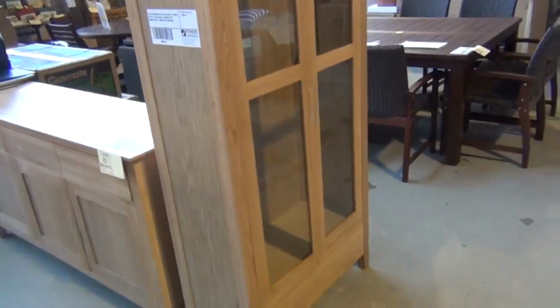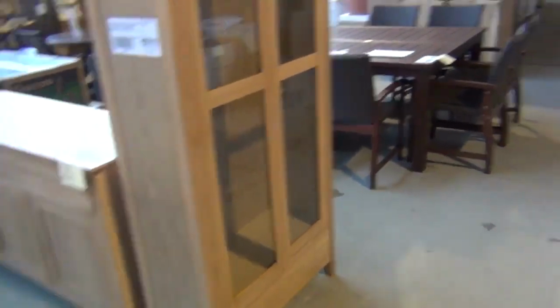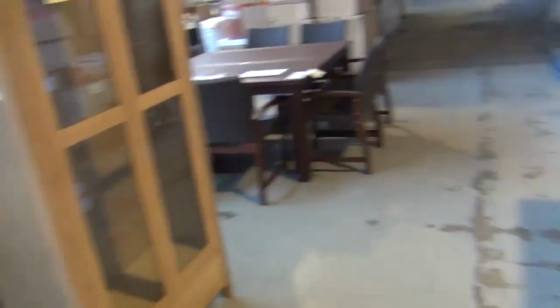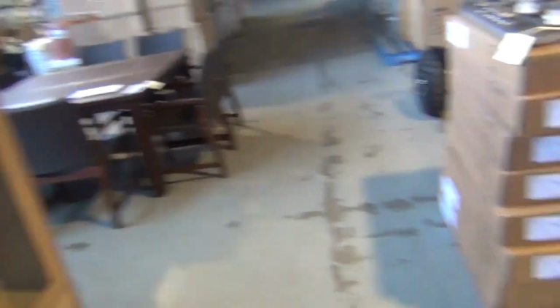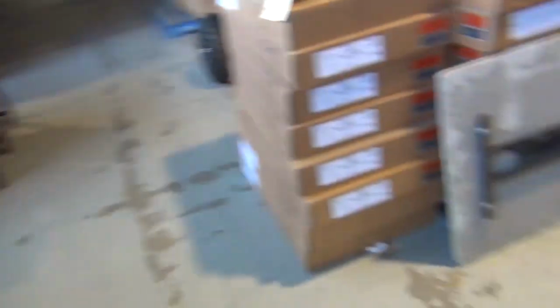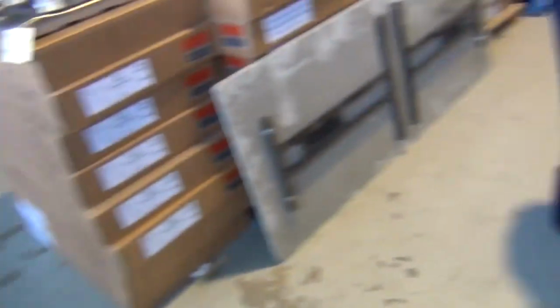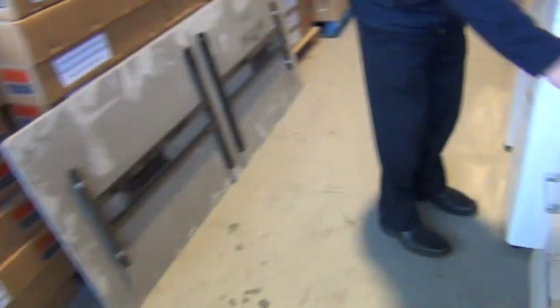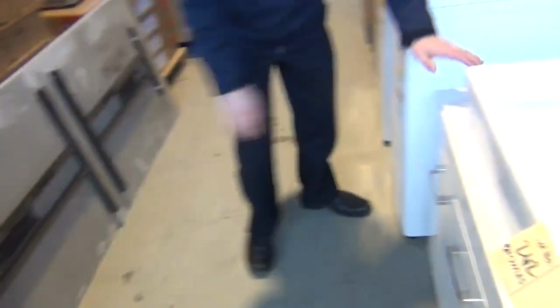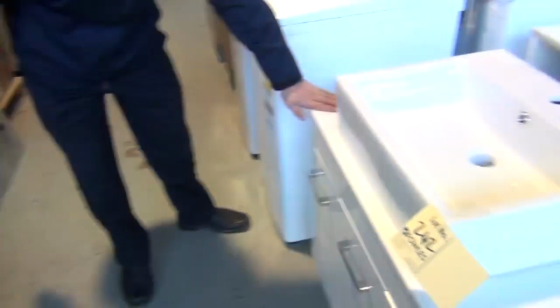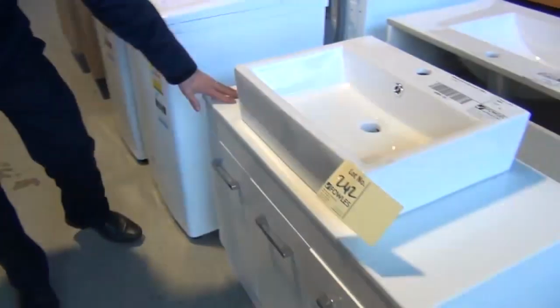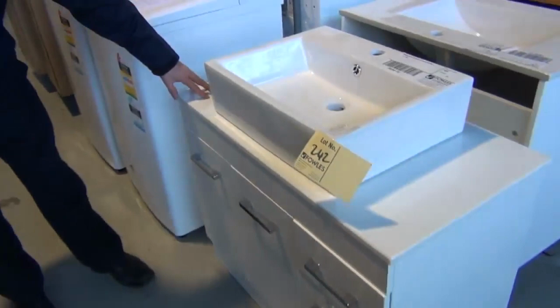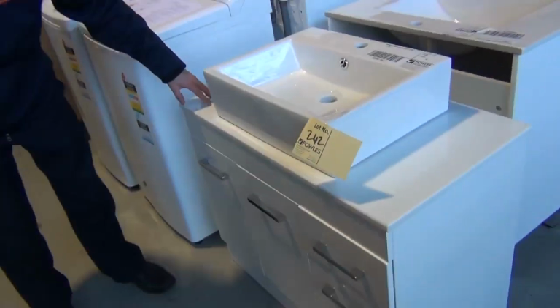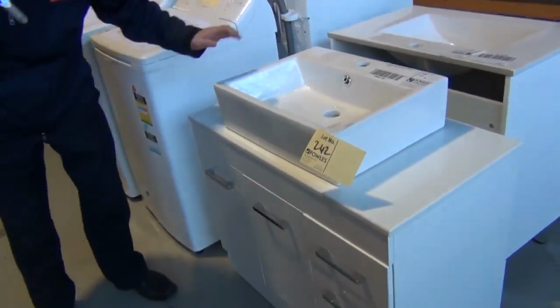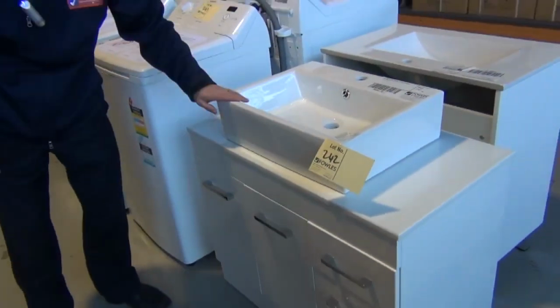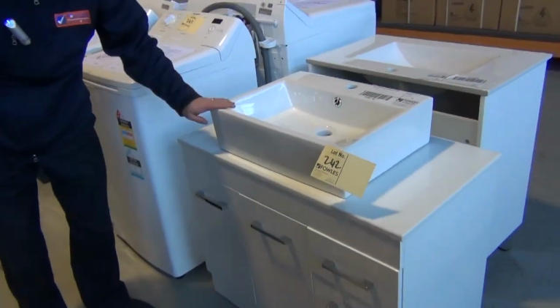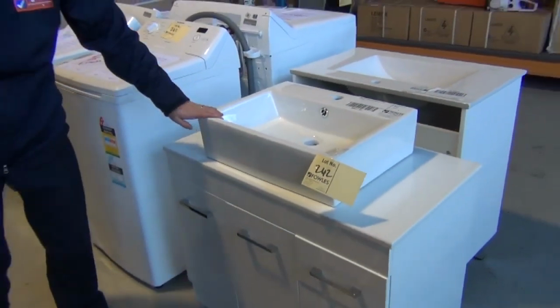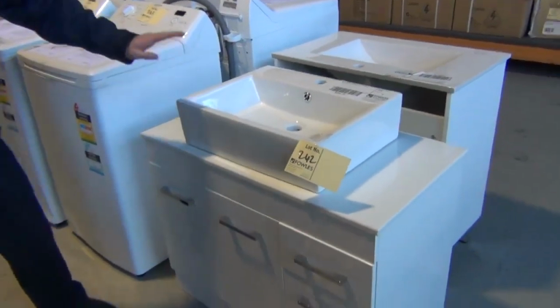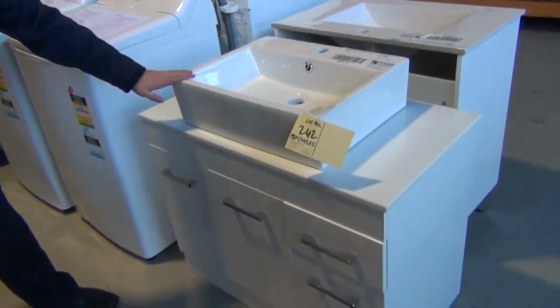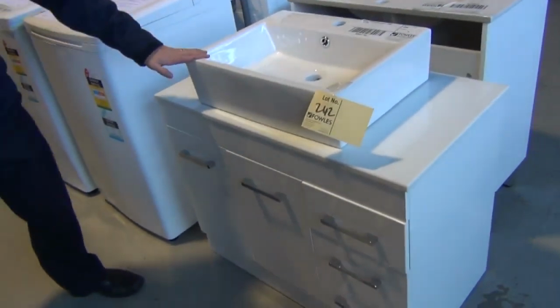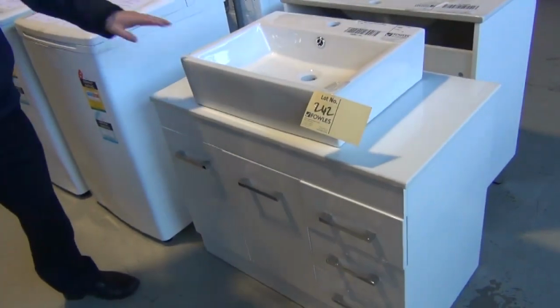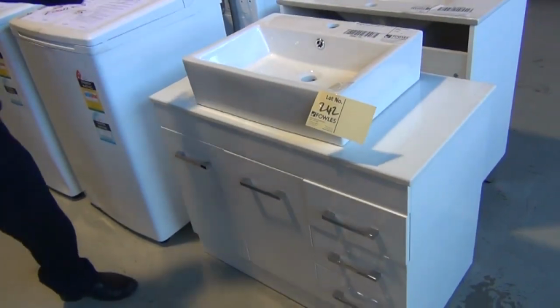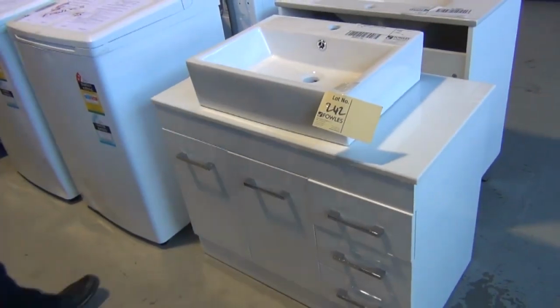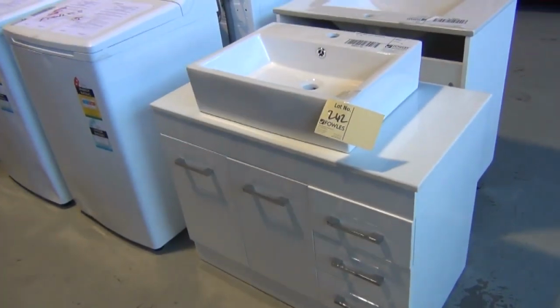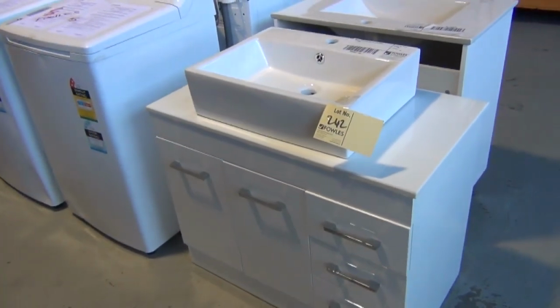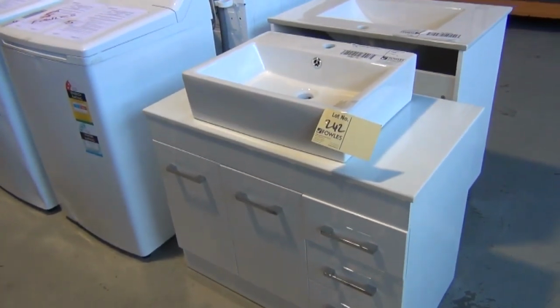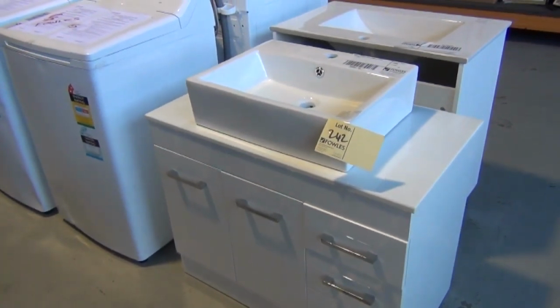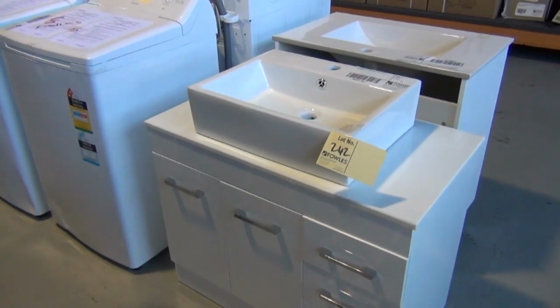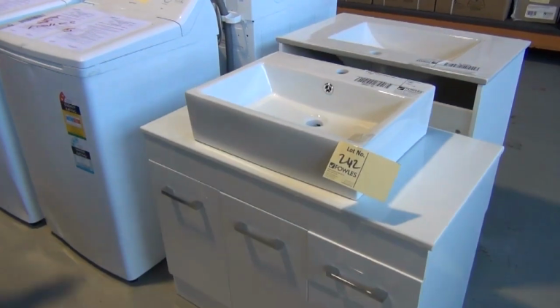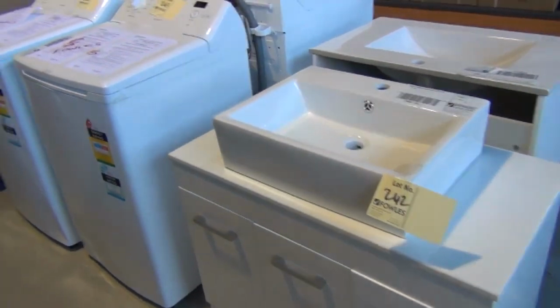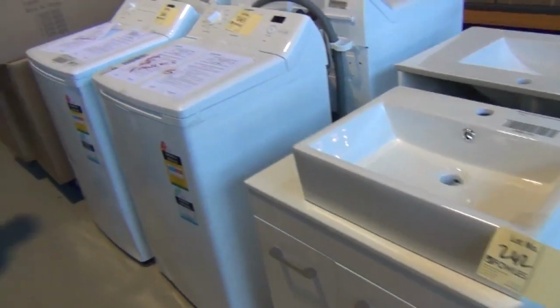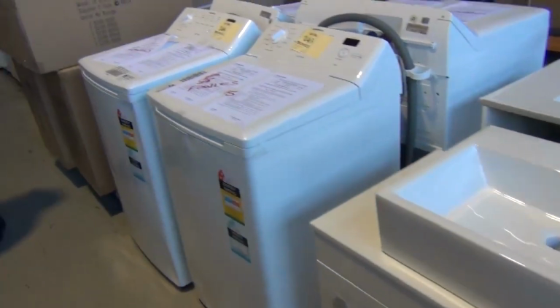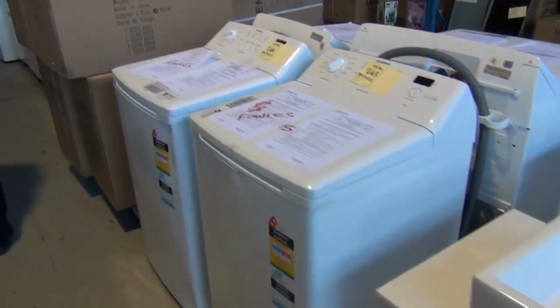I've got some more vanities here — have a look at these beautiful vanities. That's a stone top vanity with the ceramic bowl, probably looking around the mid $200s there, so really nice buying on those.